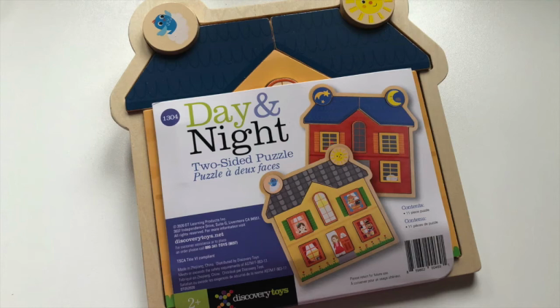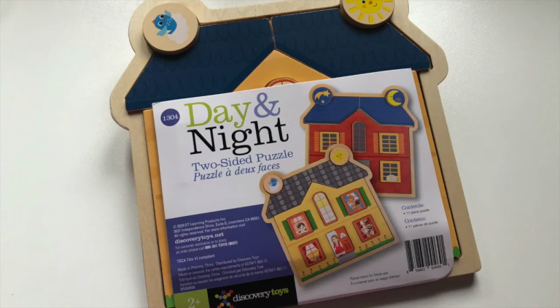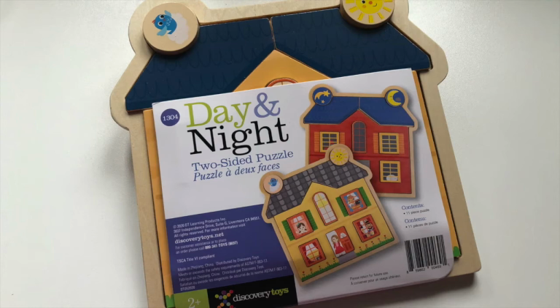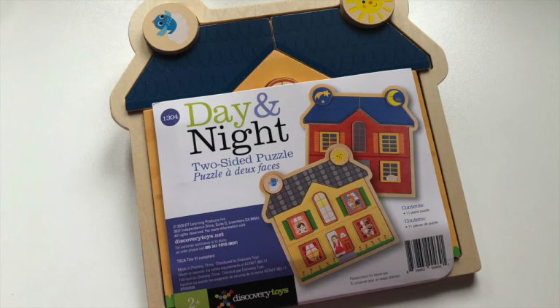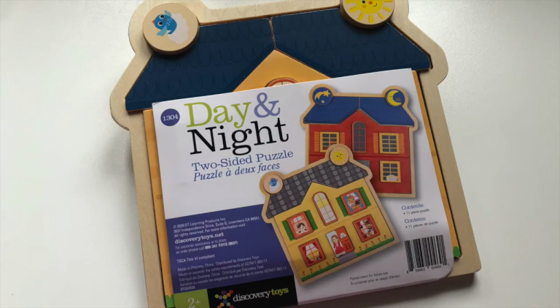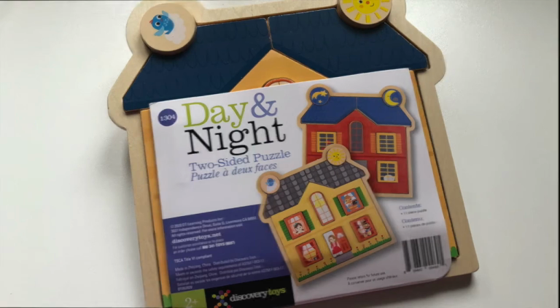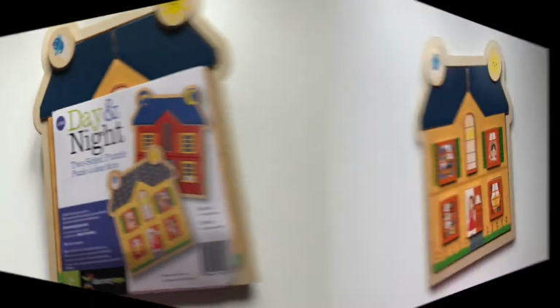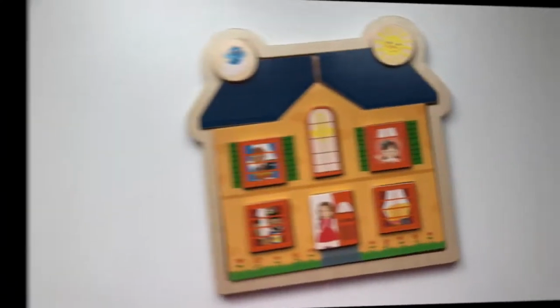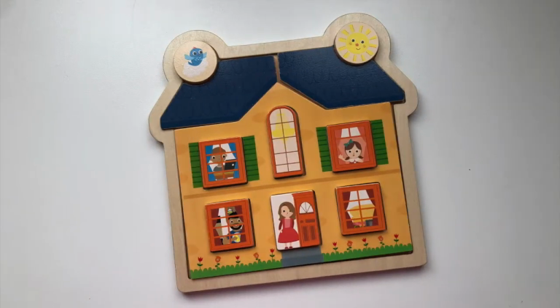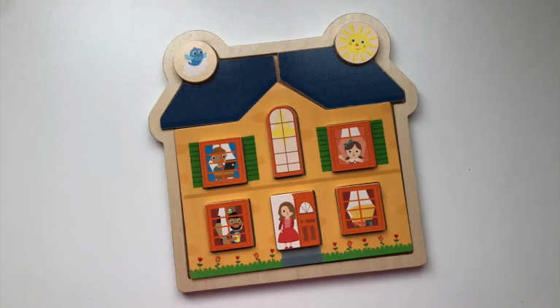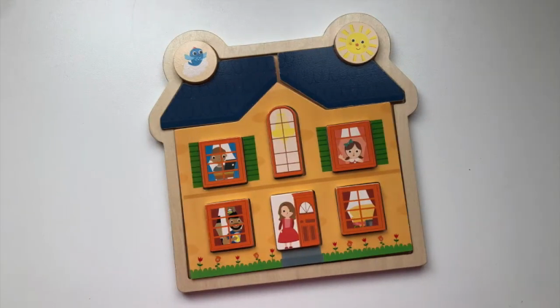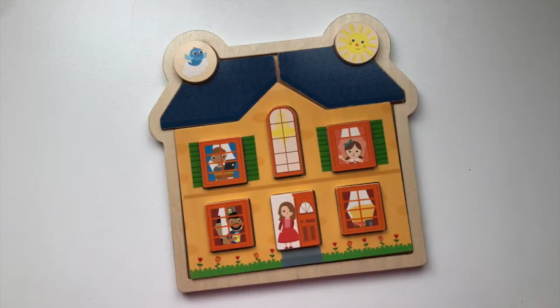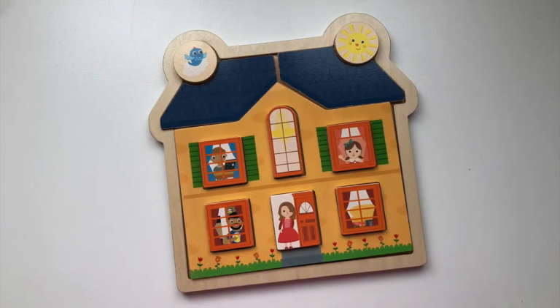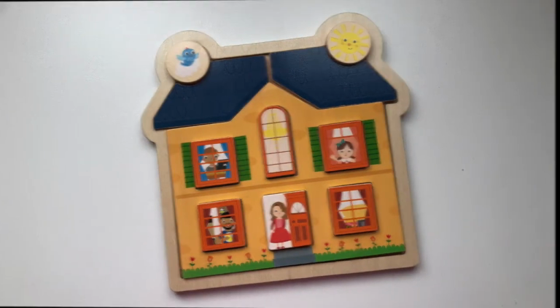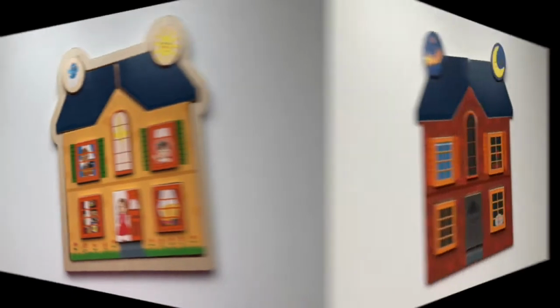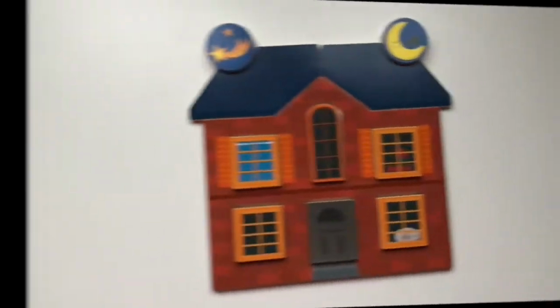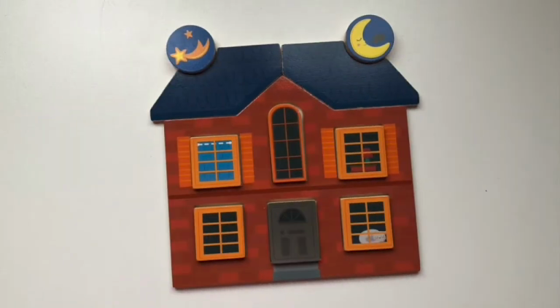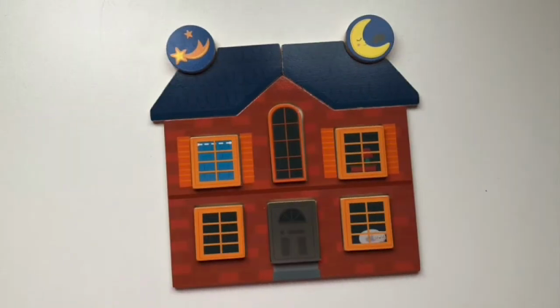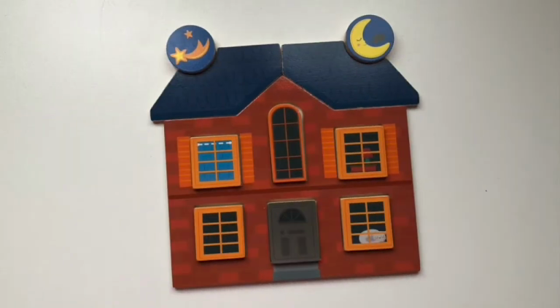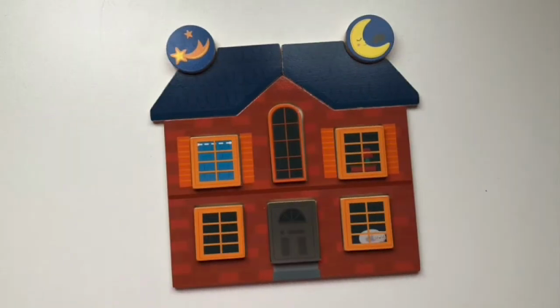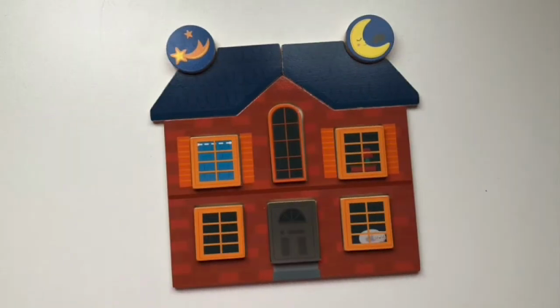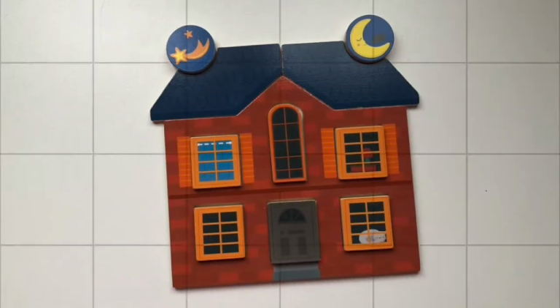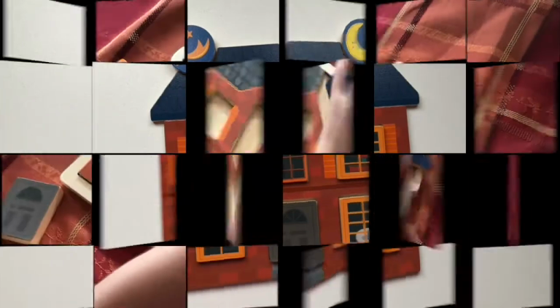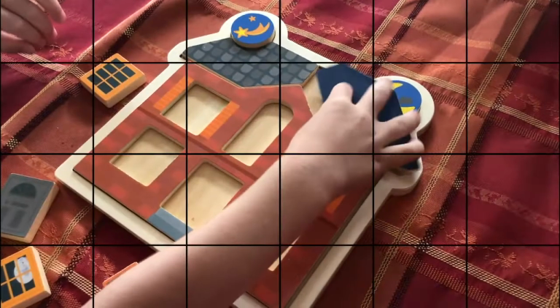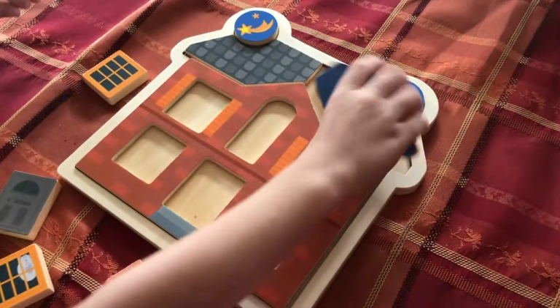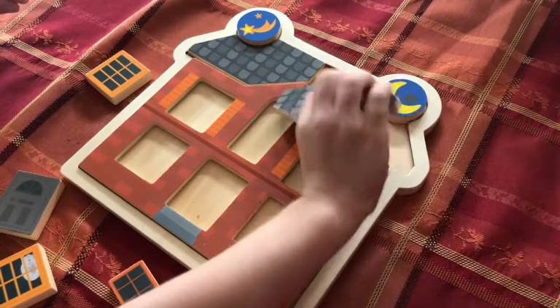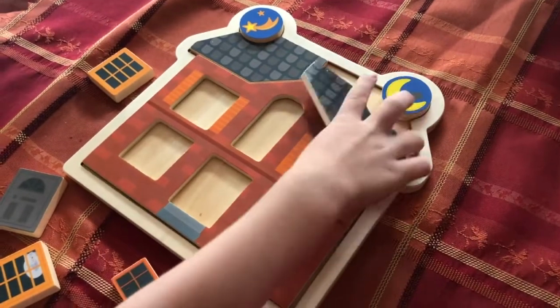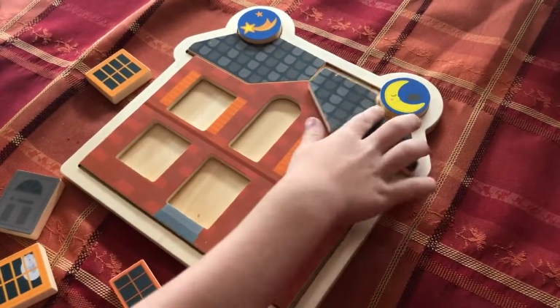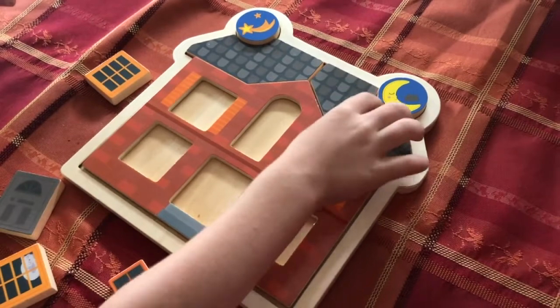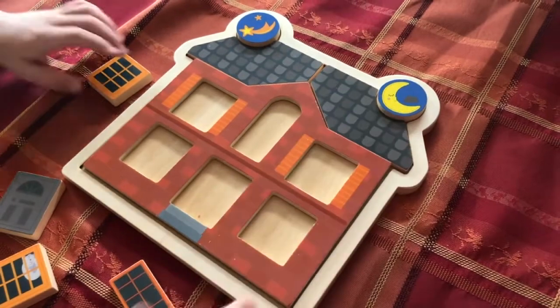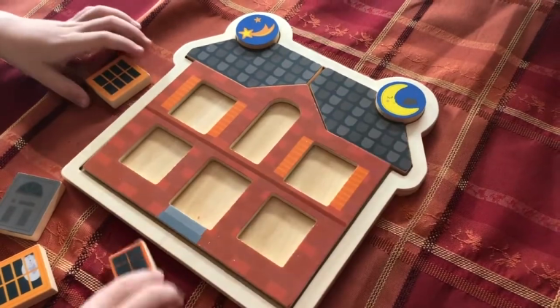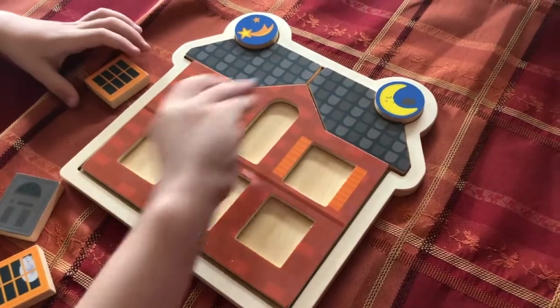Day and Night is a unique wooden puzzle with 11 two-sided symmetrical pieces offering numerous combinations. Is anyone home? Is it daytime or nighttime?